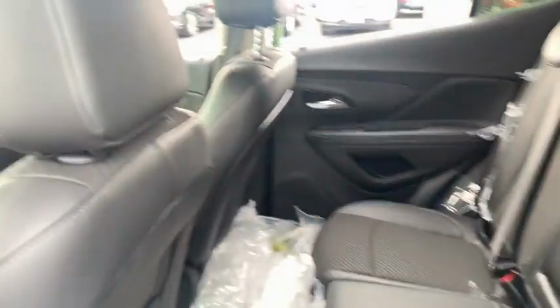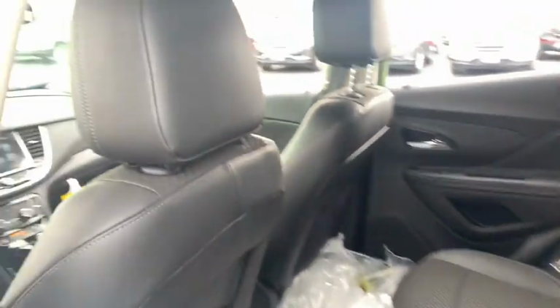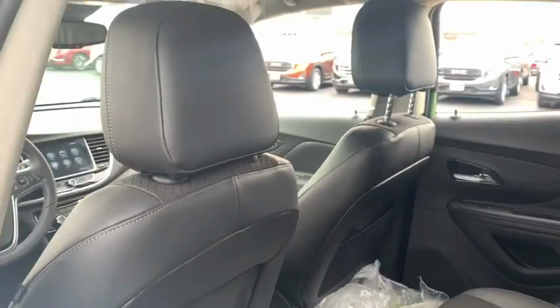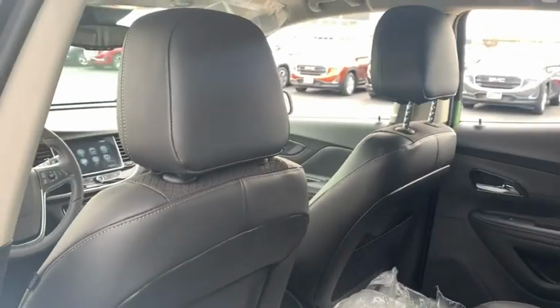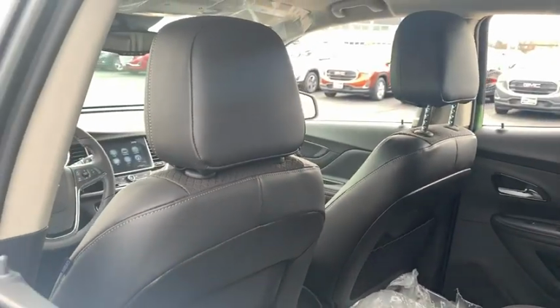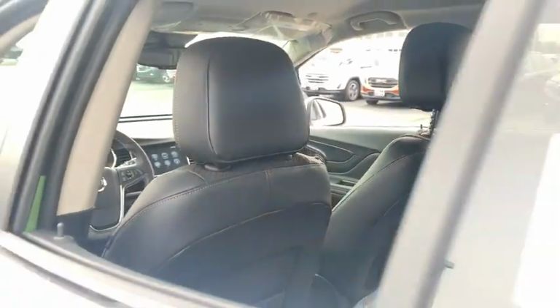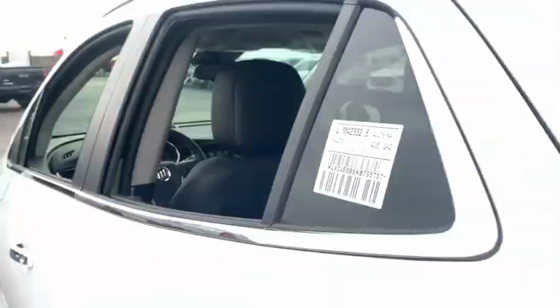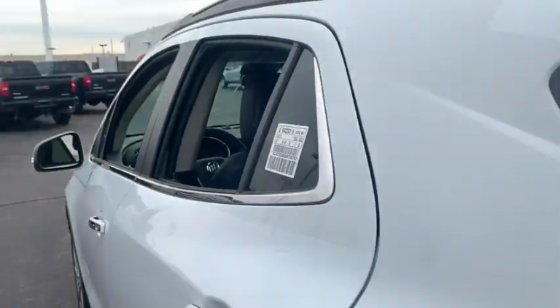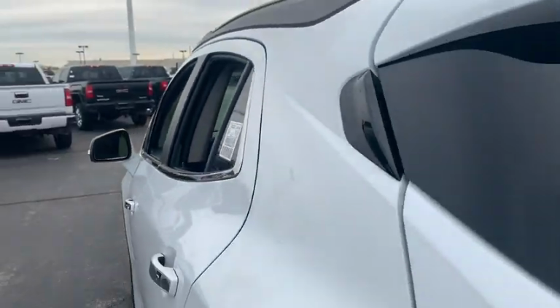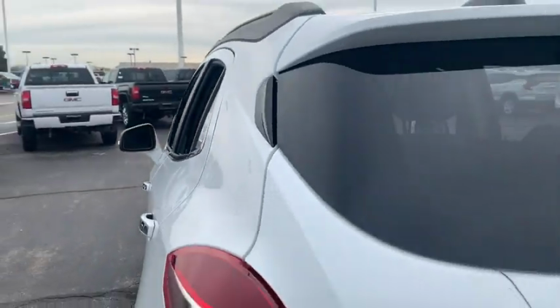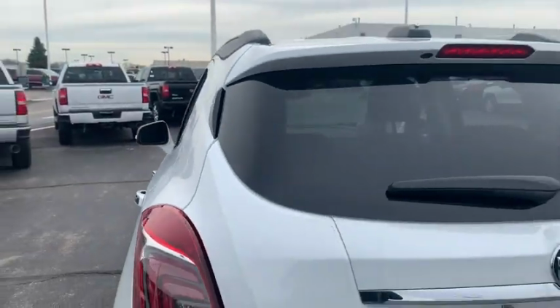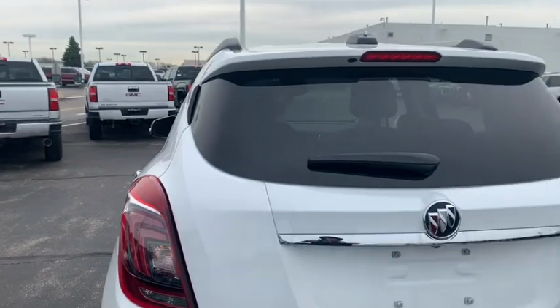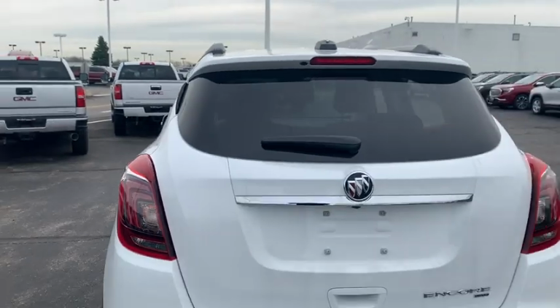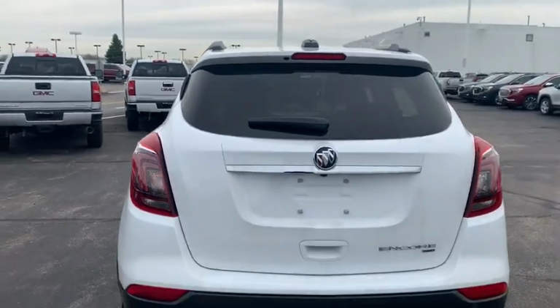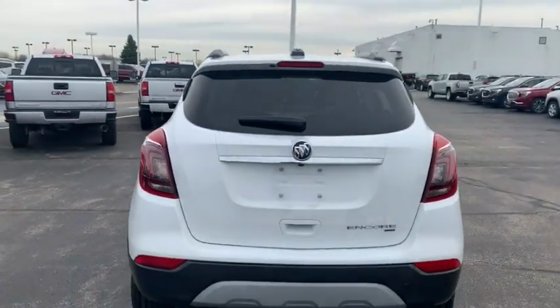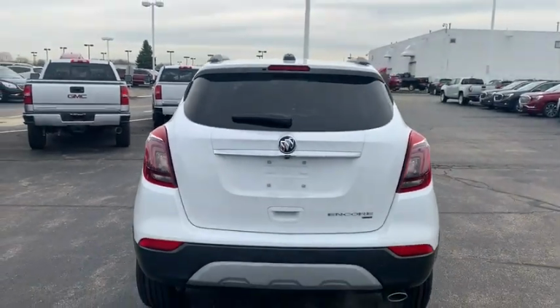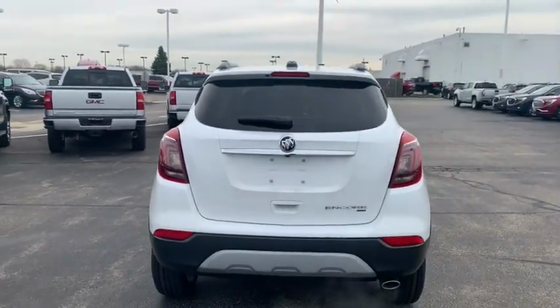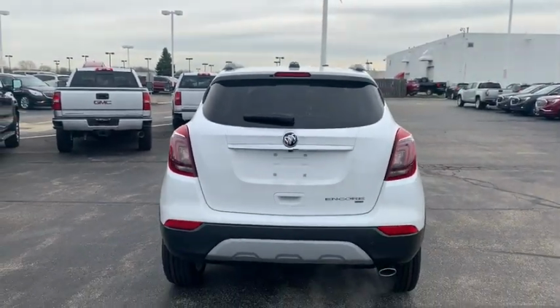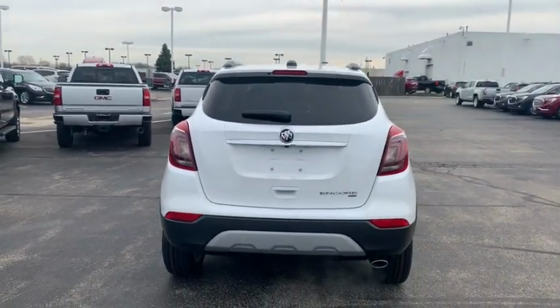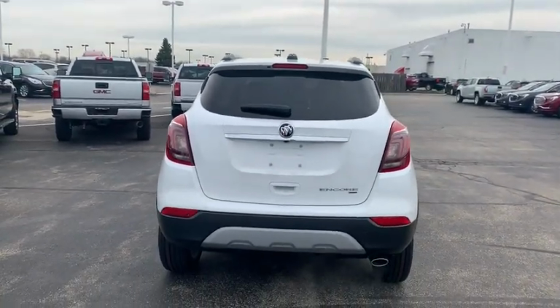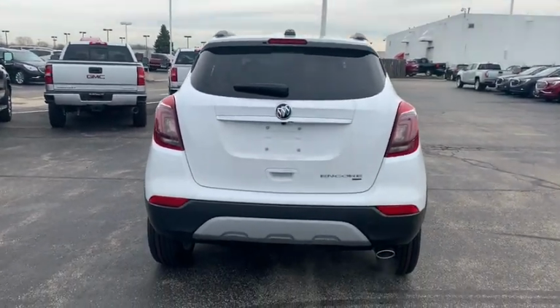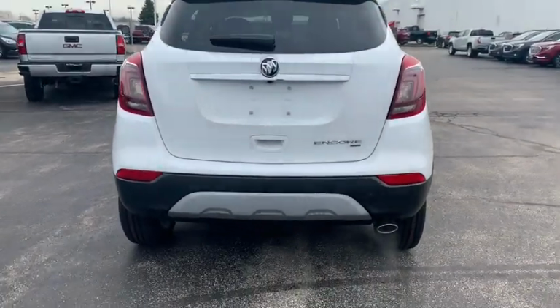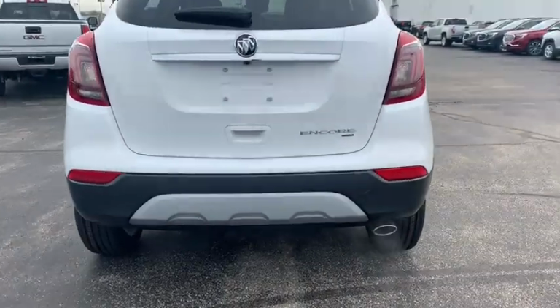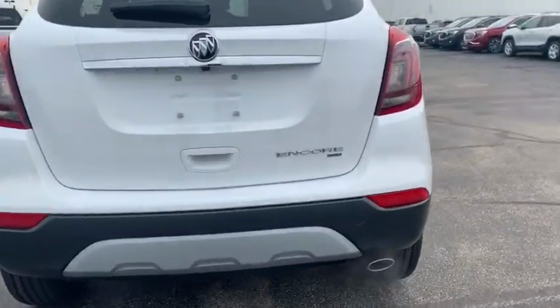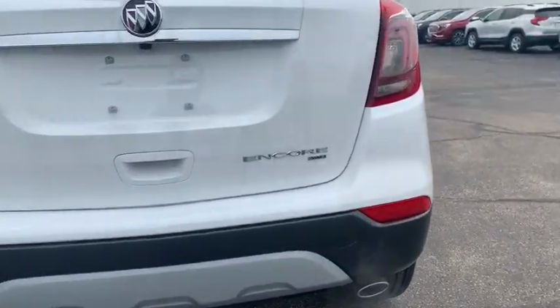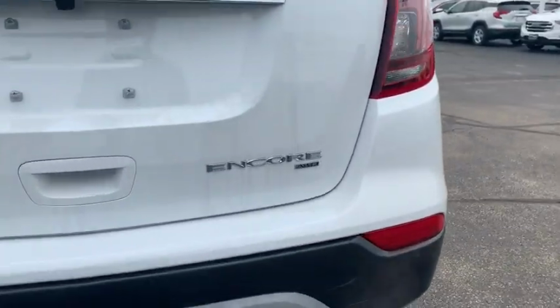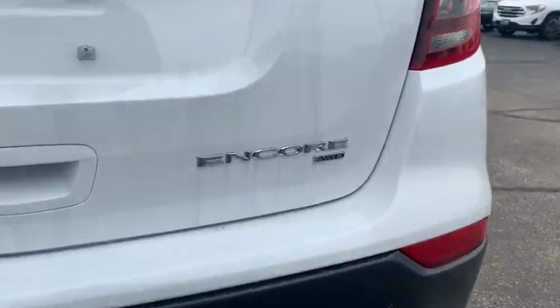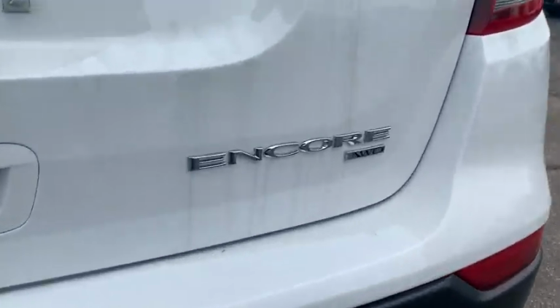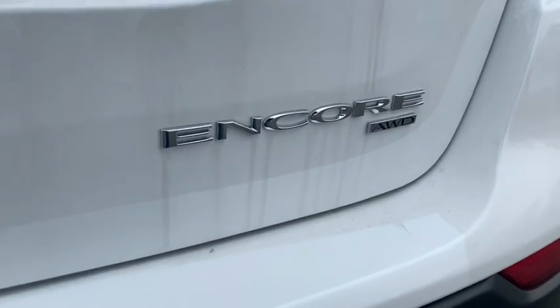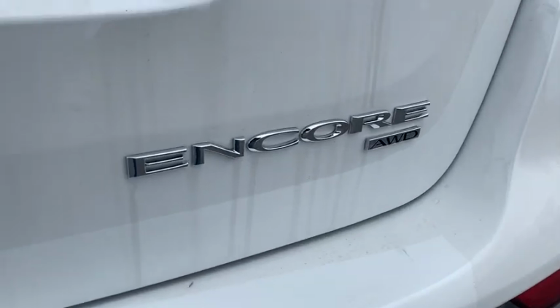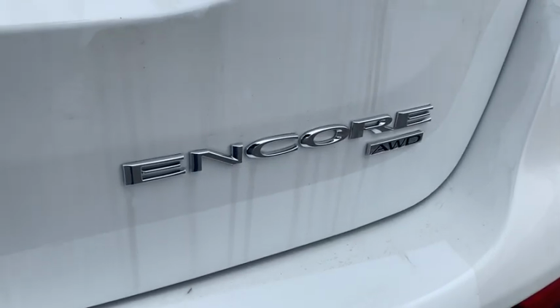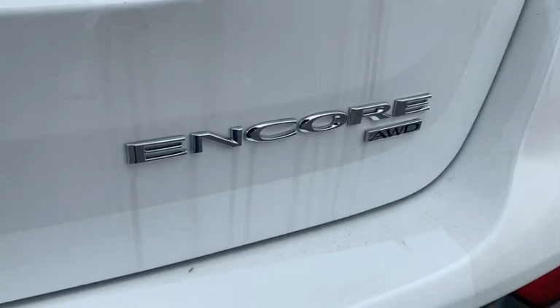Rear window defroster, trip computer, remote keyless entry, tachometer, panic alarm, brake assist, rear window wiper, power driver's seat, front bucket seats, front reading lamps.